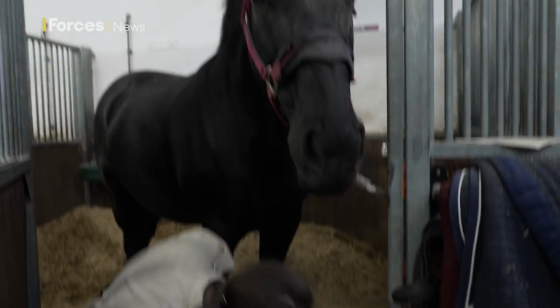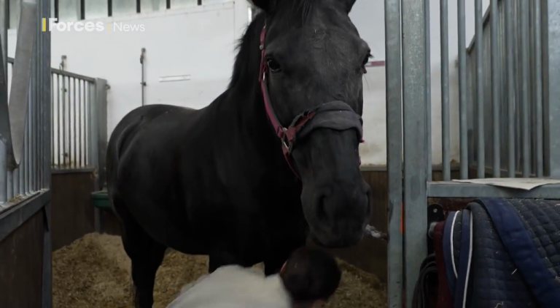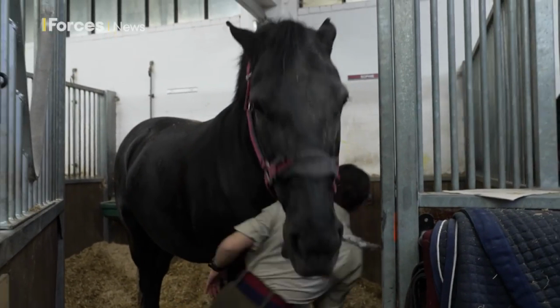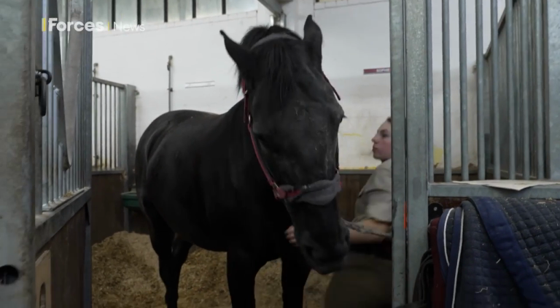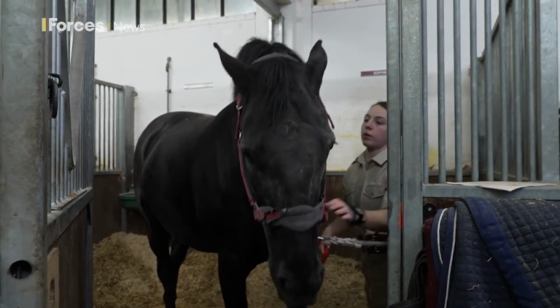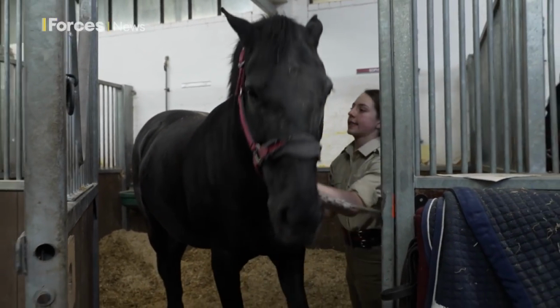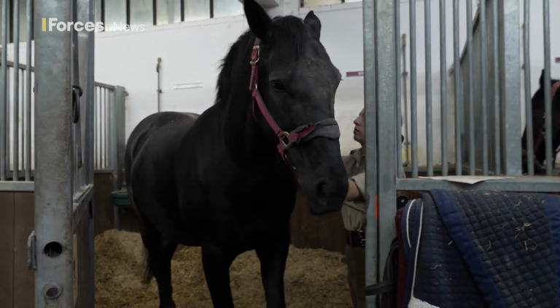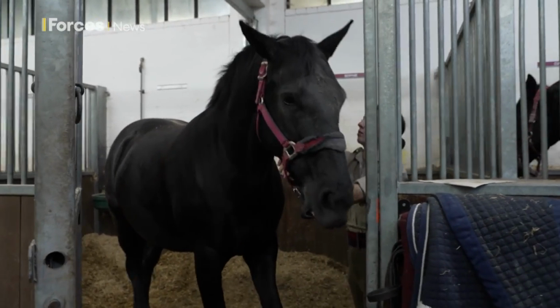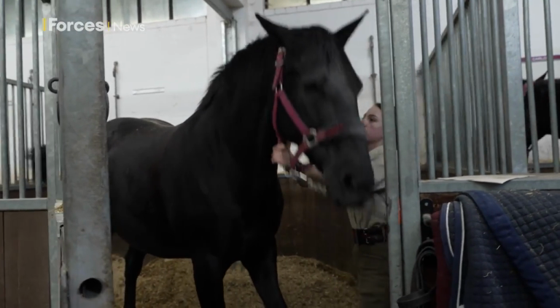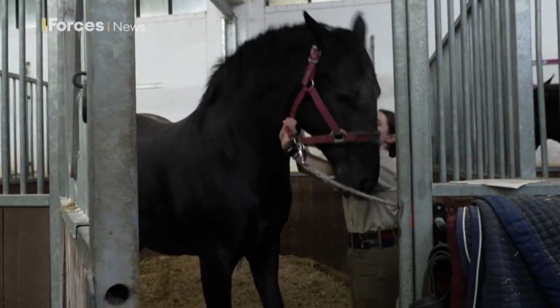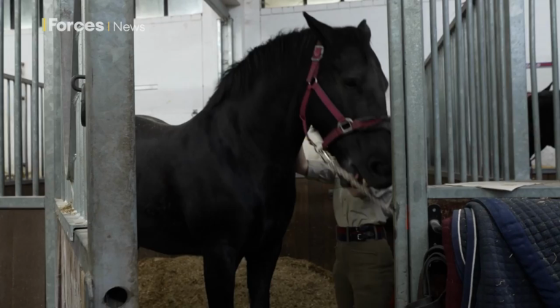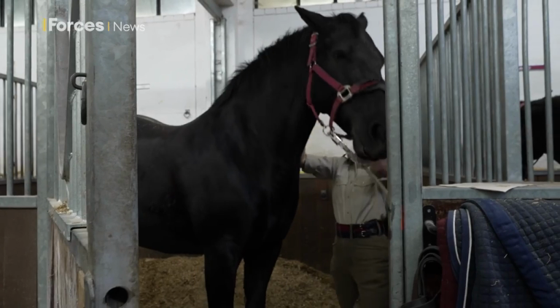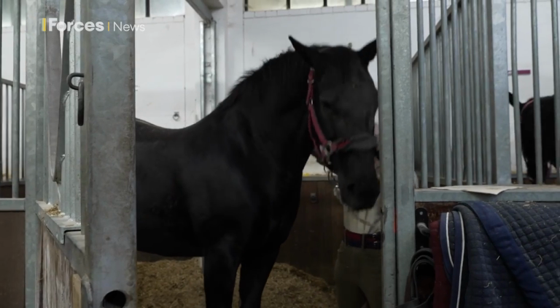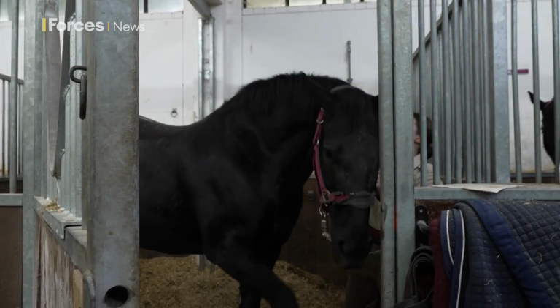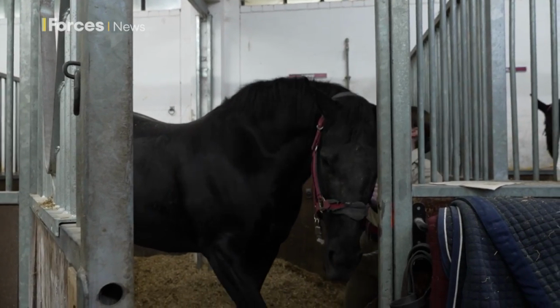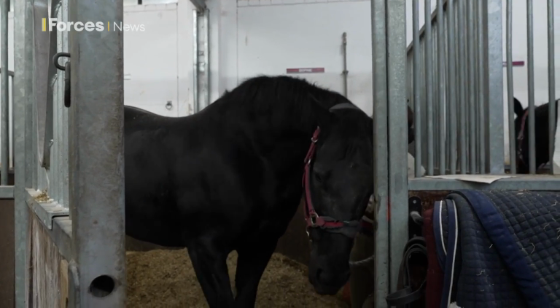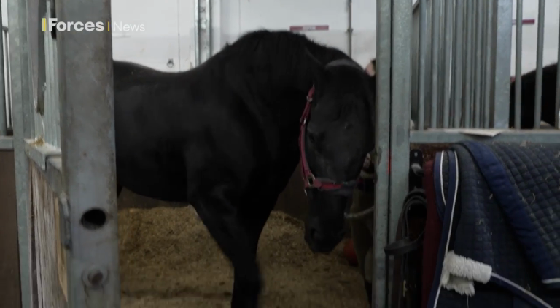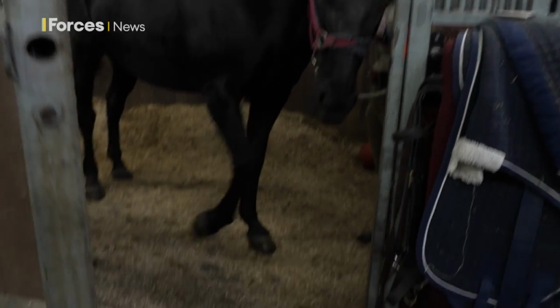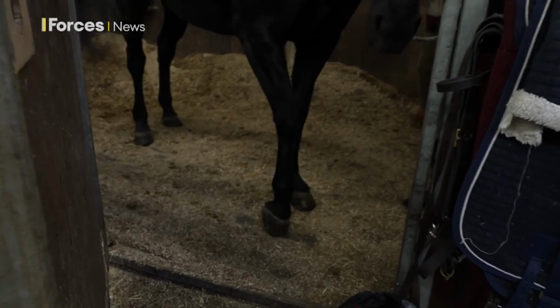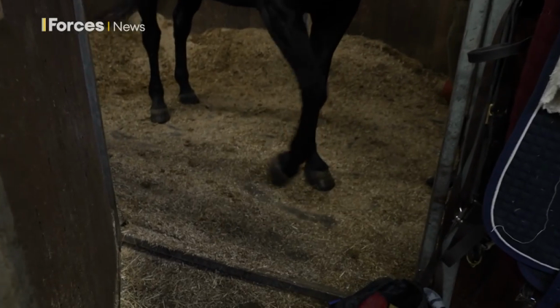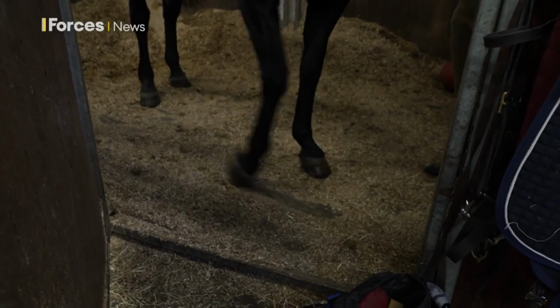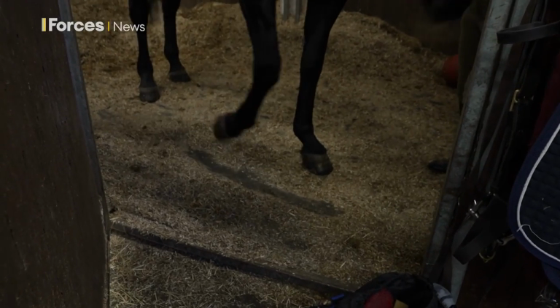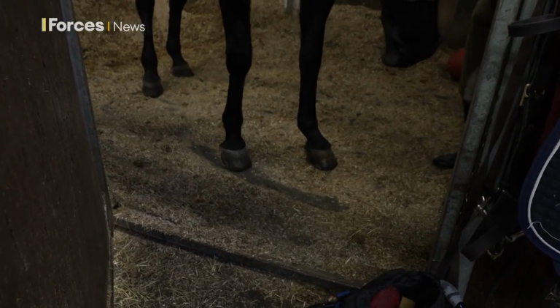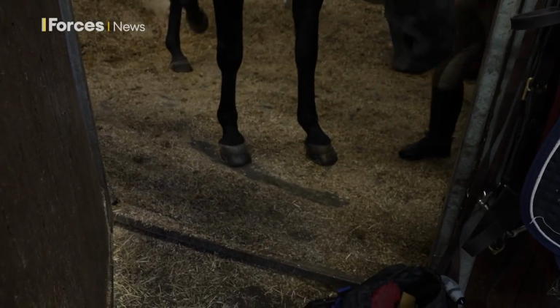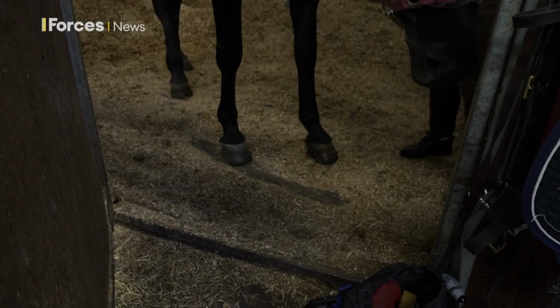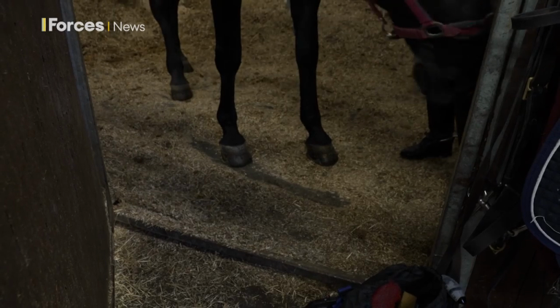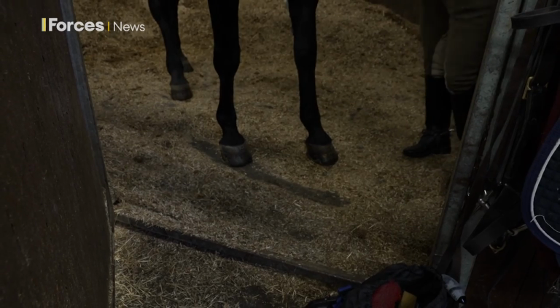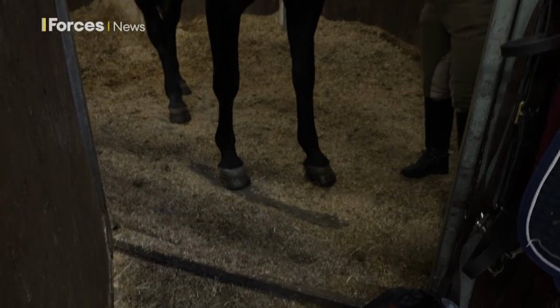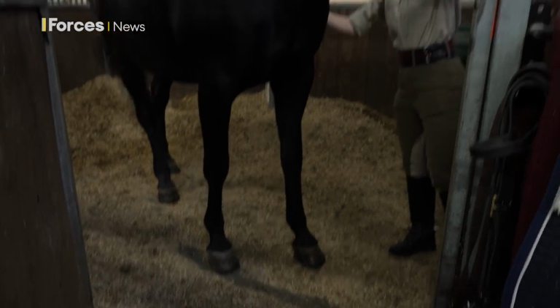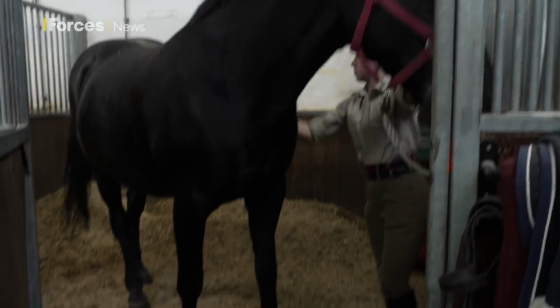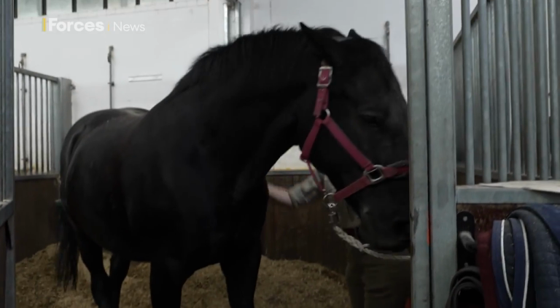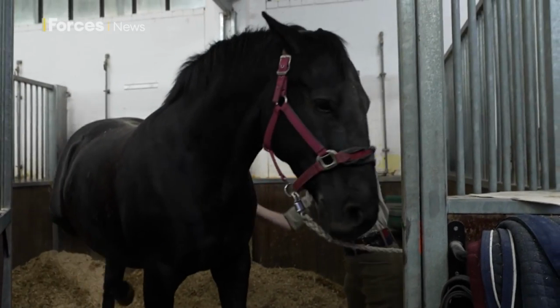Before a big event we will do a full groom — if they have socks we'll chalk their socks, if they have black feet we'll put polish on their black feet — everything to make them nice and shiny, and less covered in bedding like she is today.